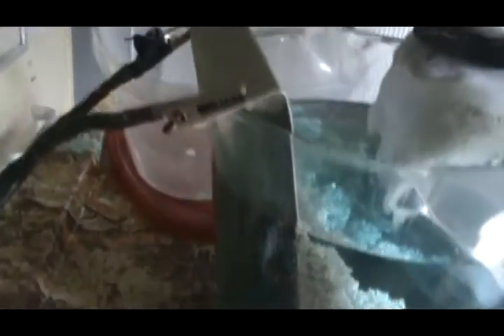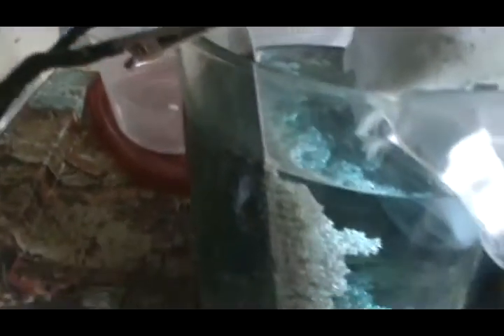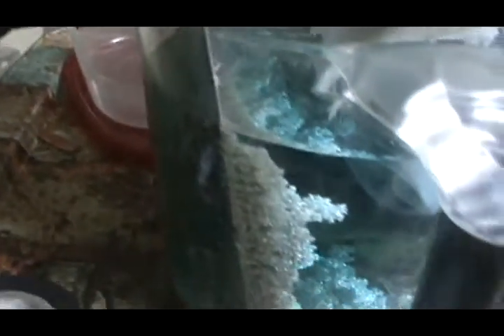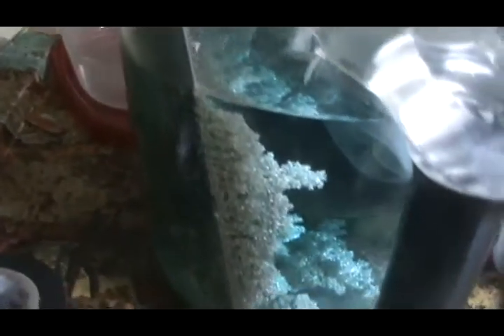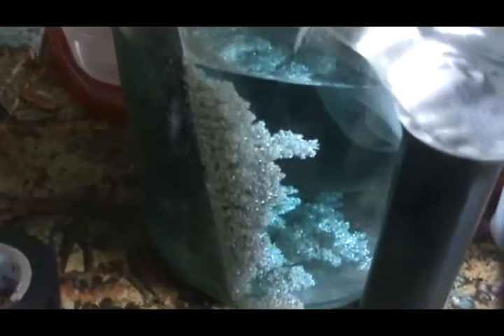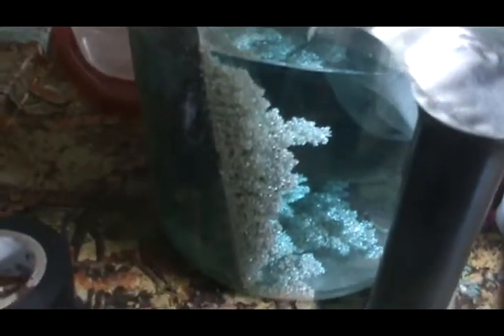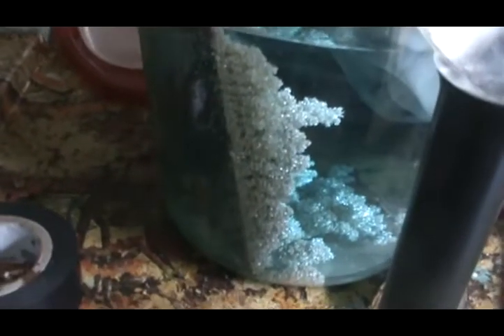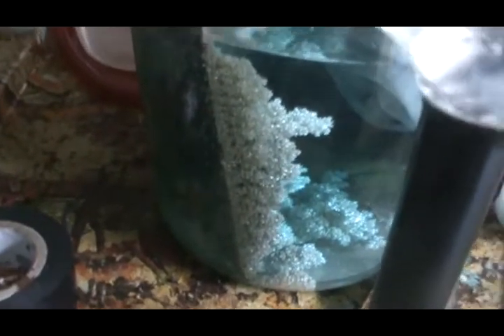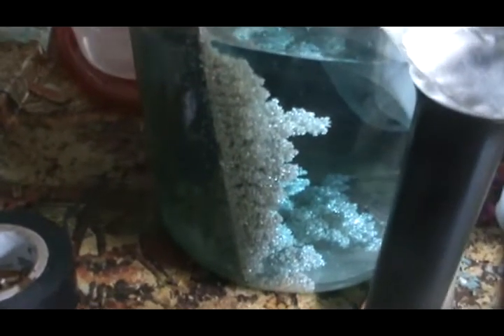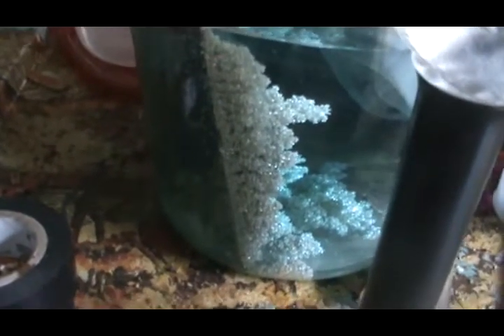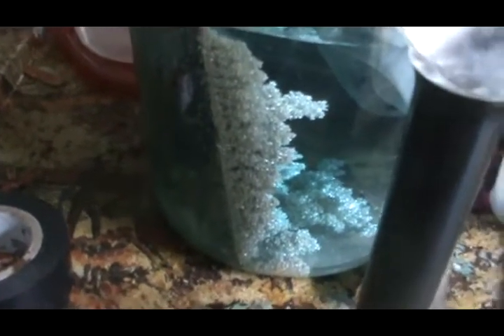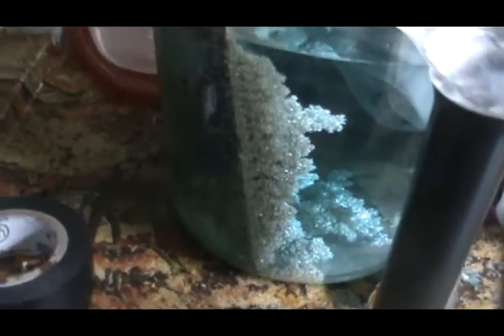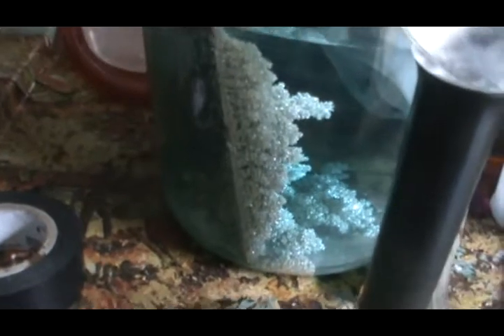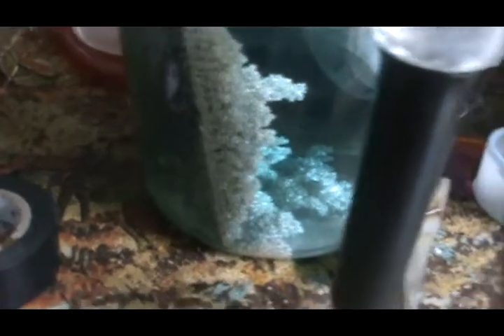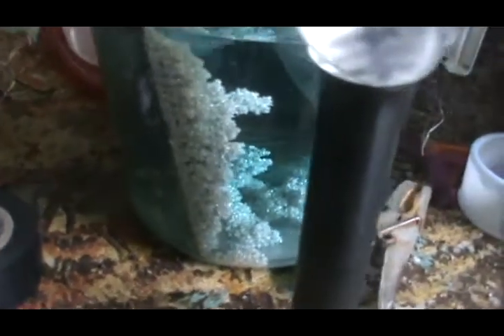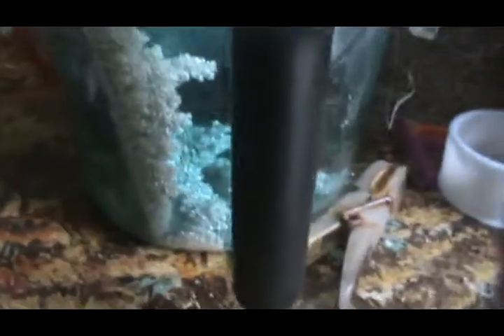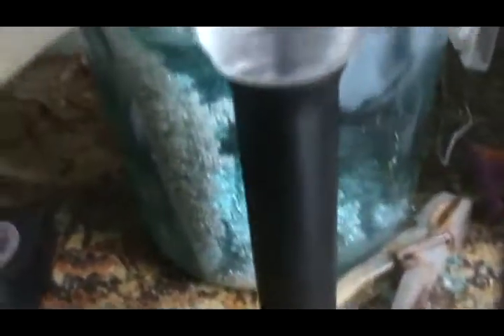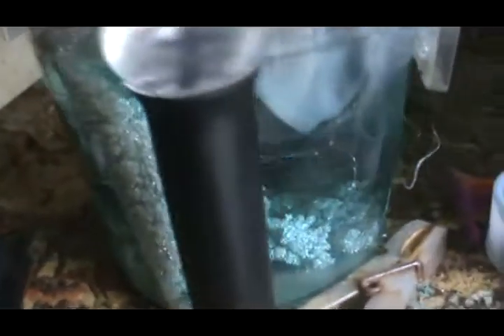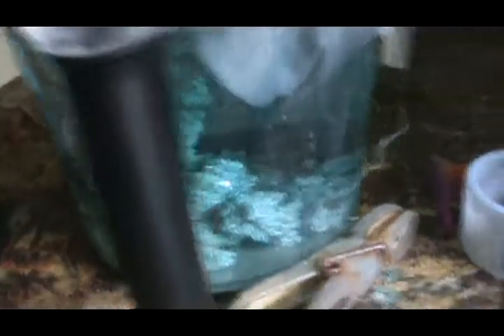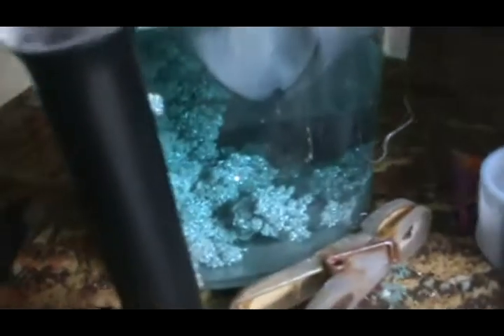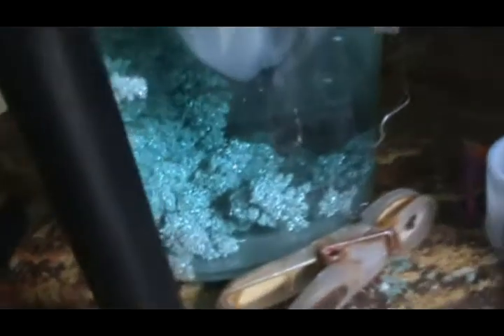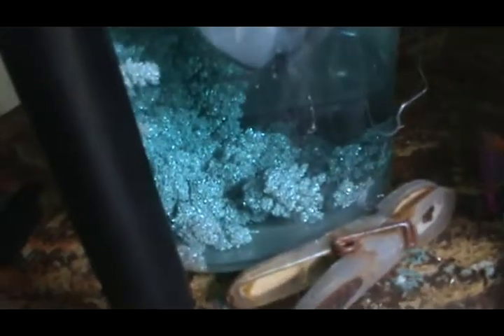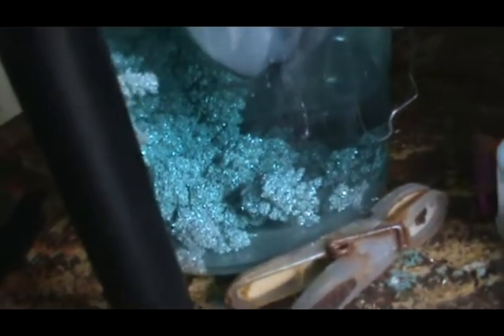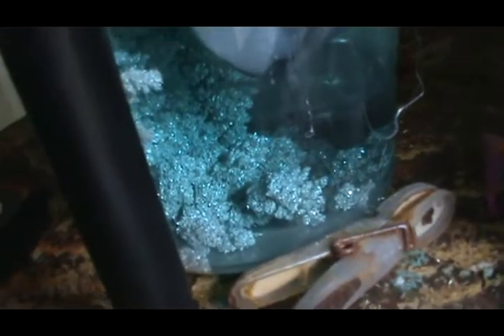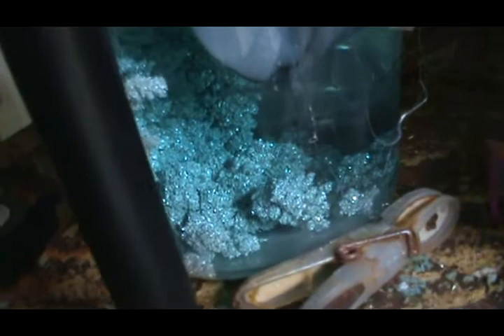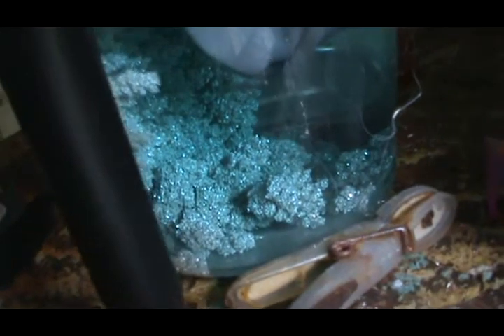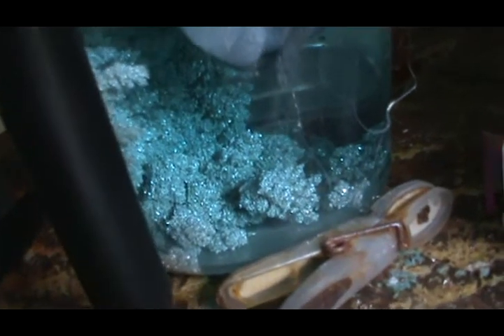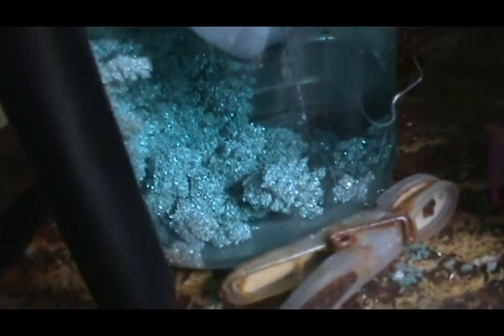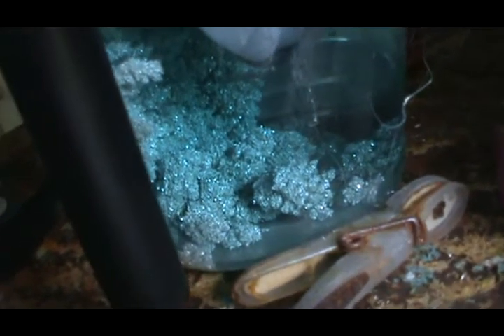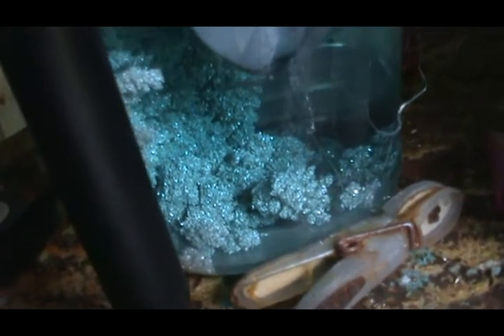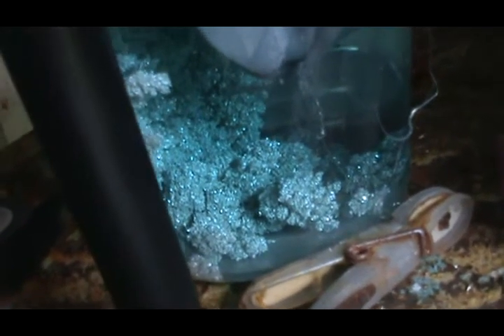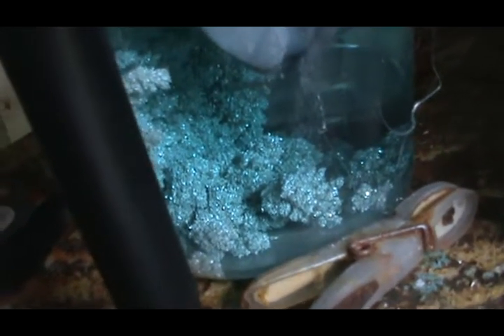That's a stainless steel sheet there. I like stainless better than graphite — works a lot better, I think anyway. Some people like graphite as the cathode, but I'll see you in a little bit.